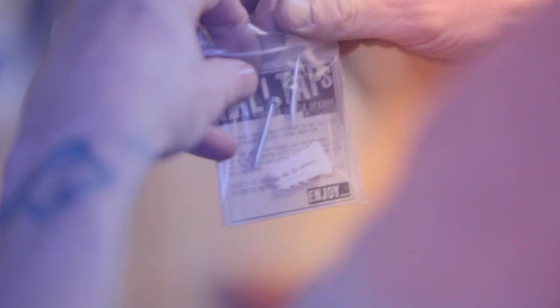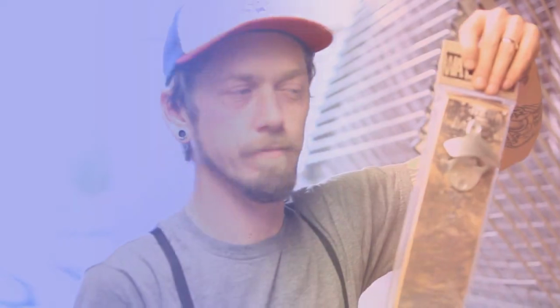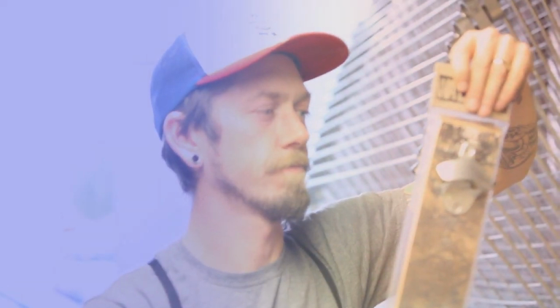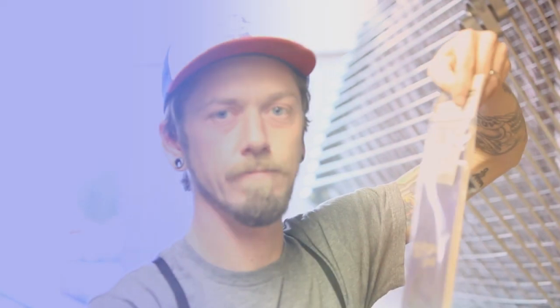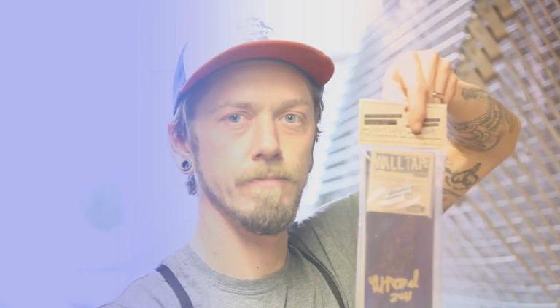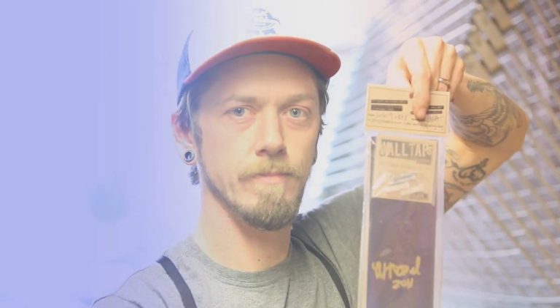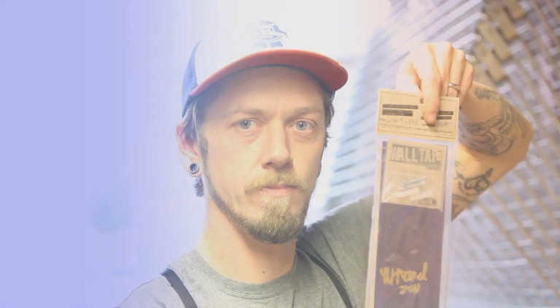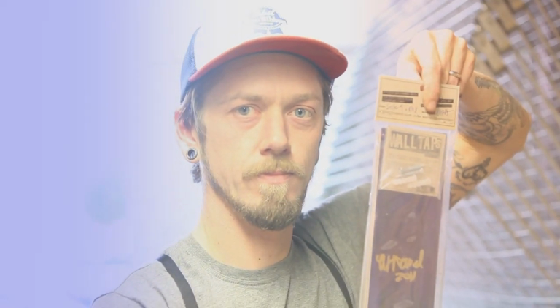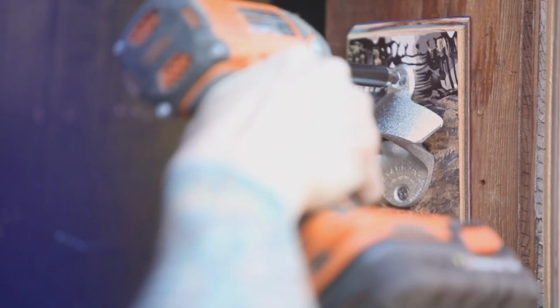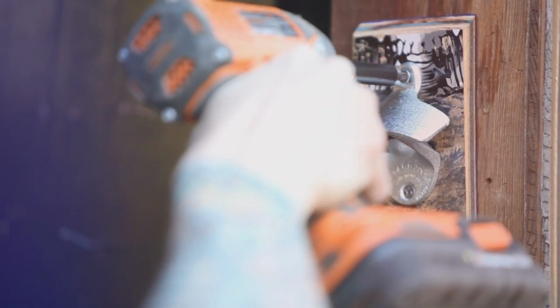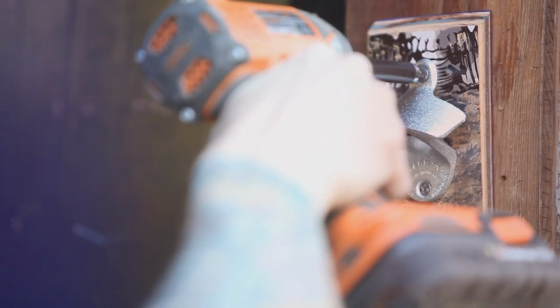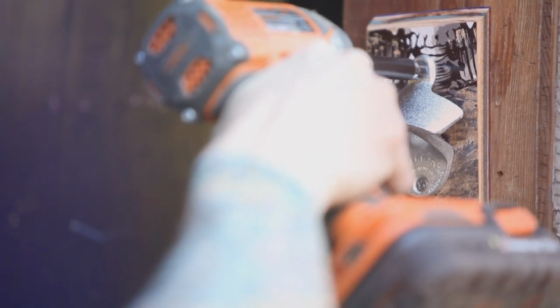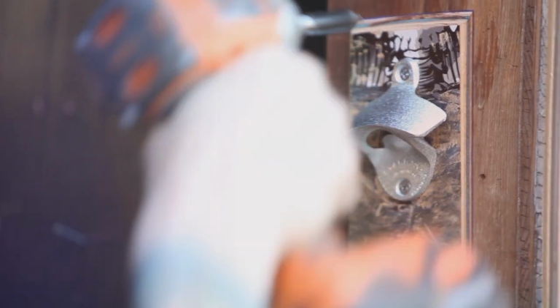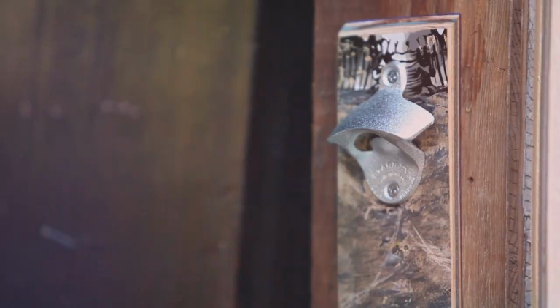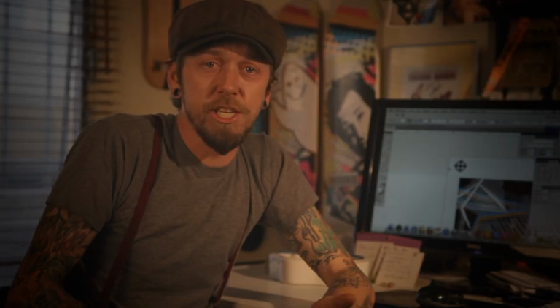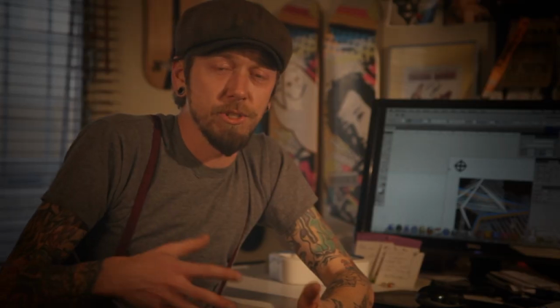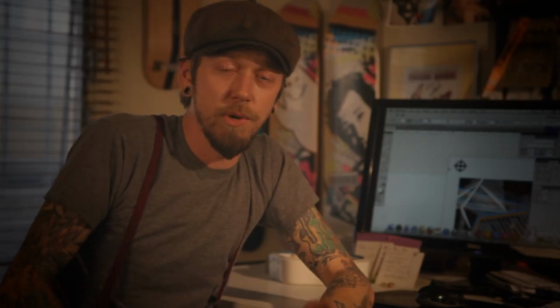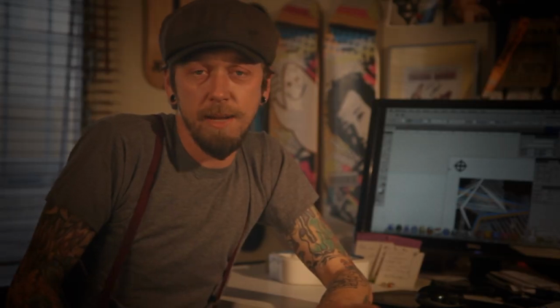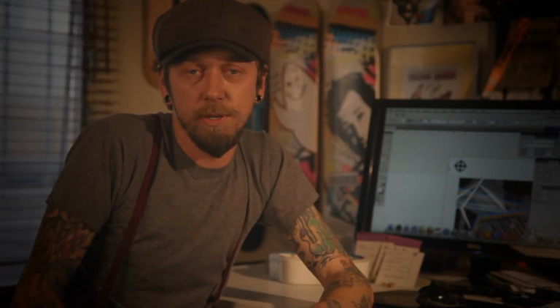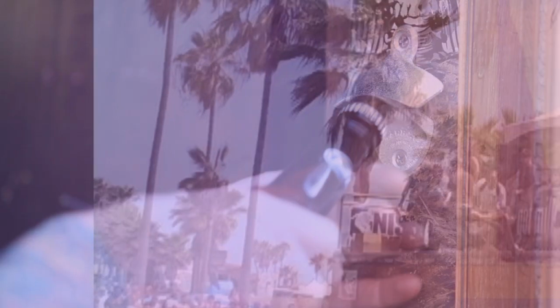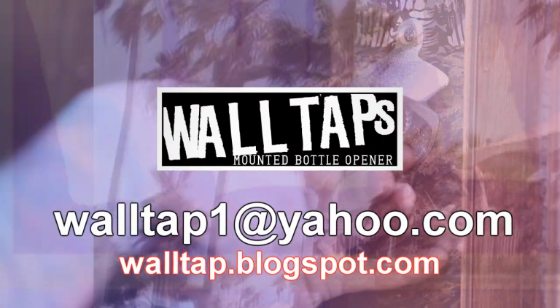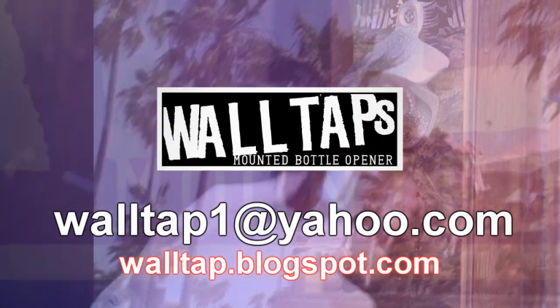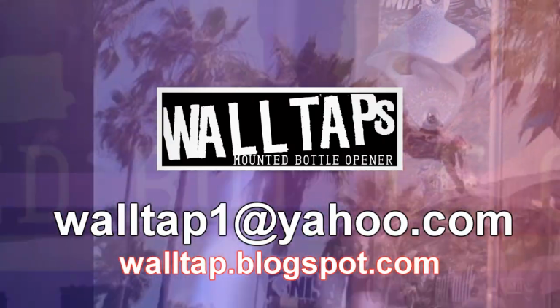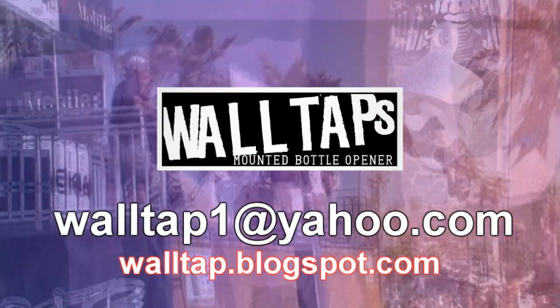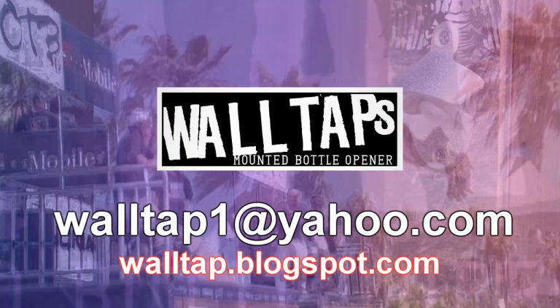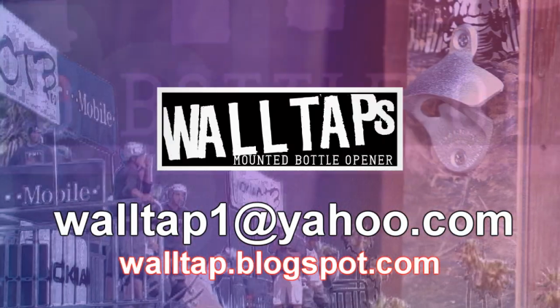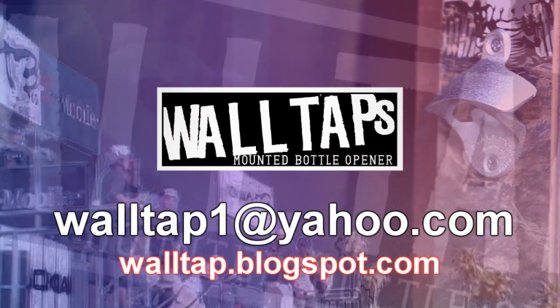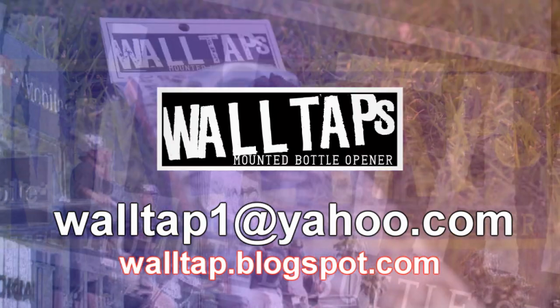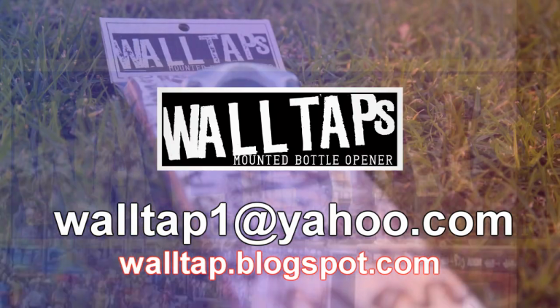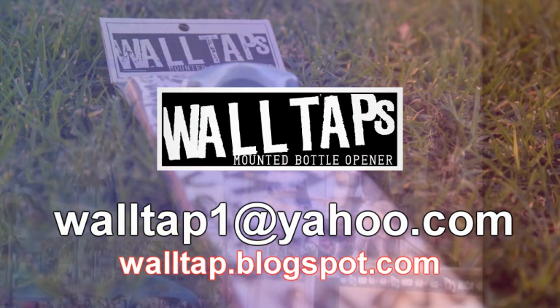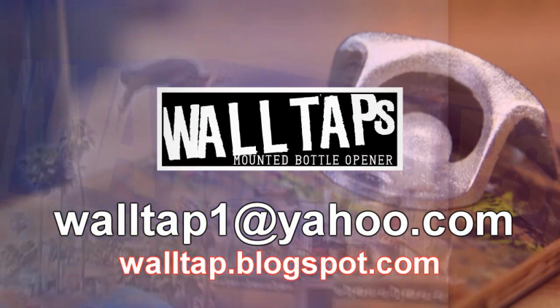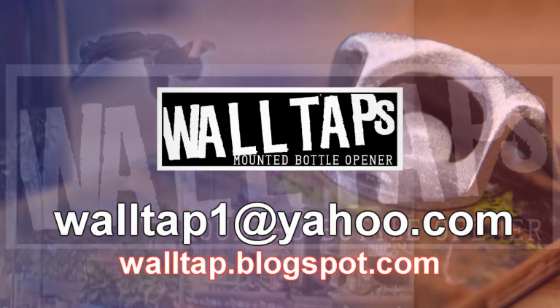The wall taps right now are sold at your local skate shop, small DIY stores, boutiques. If your skate shop or stores don't have them, ask for them. They're all special in their own way — you can never get another one like it. Everyone's getting one cool thing.